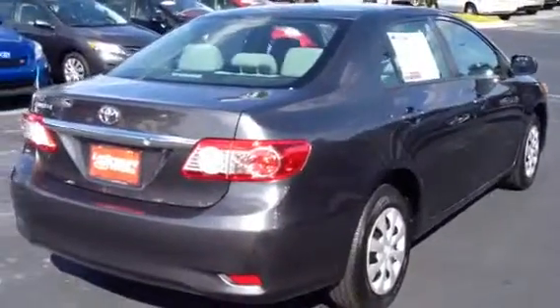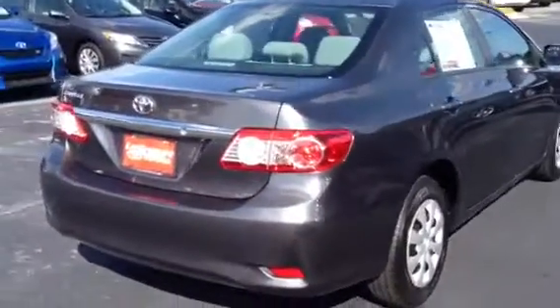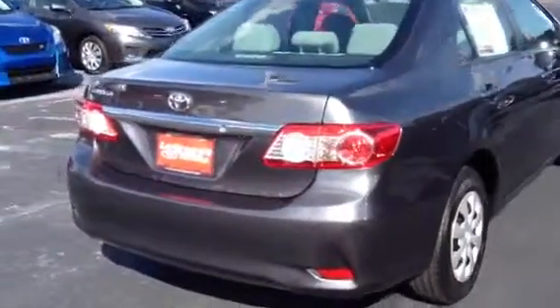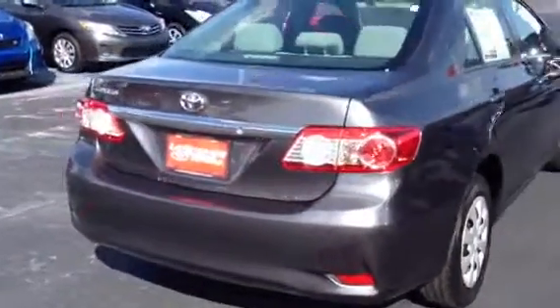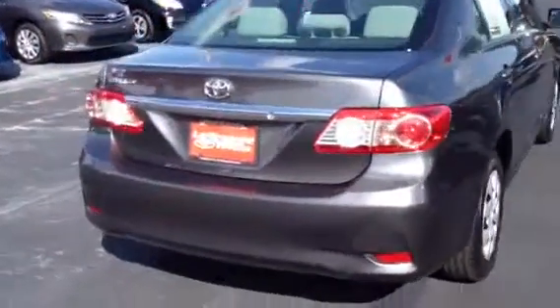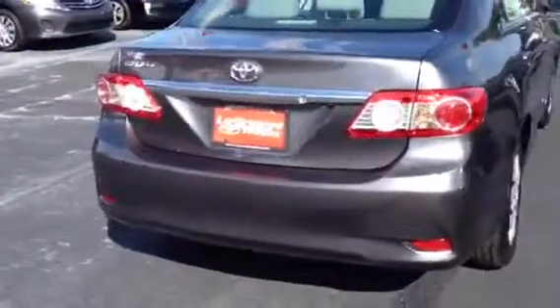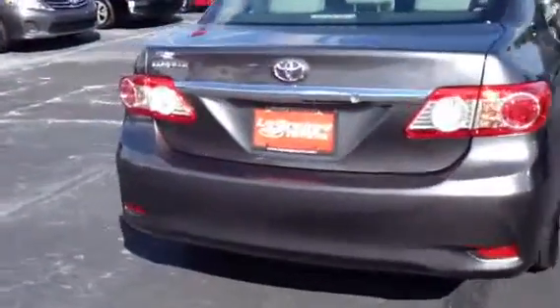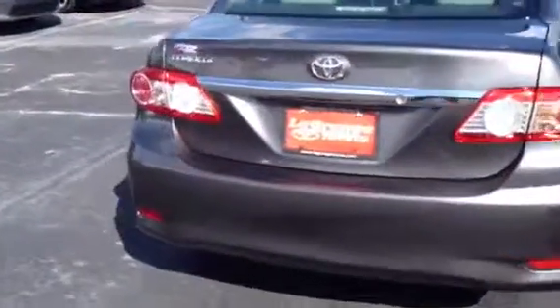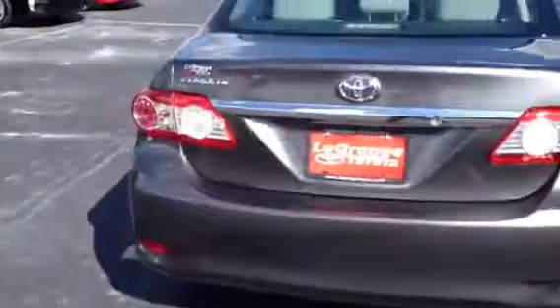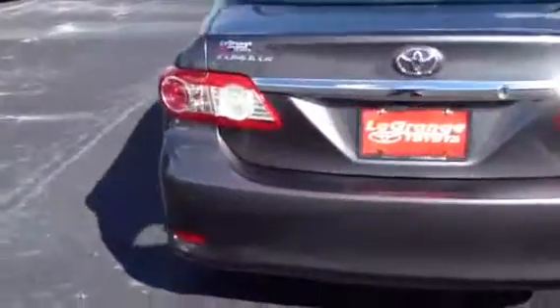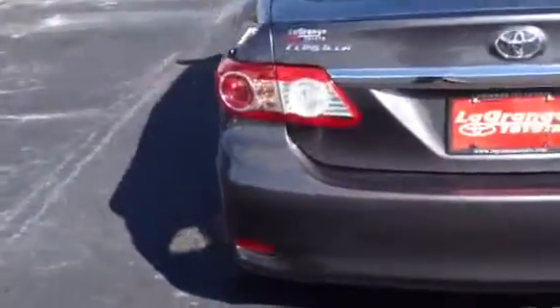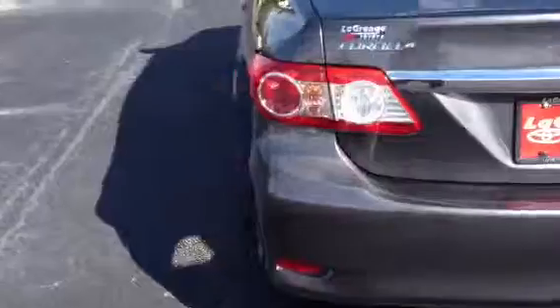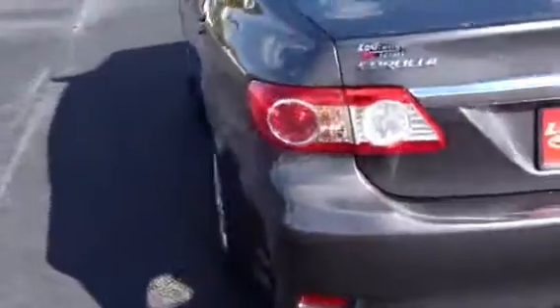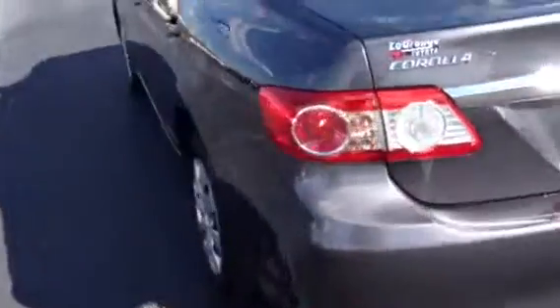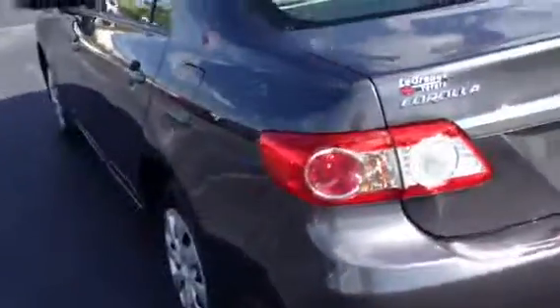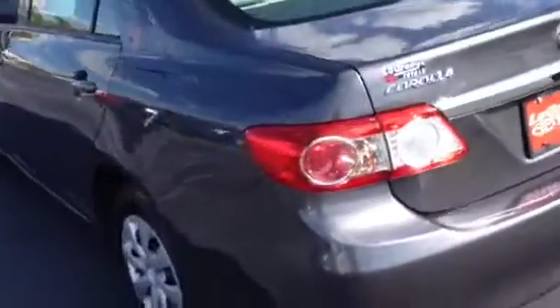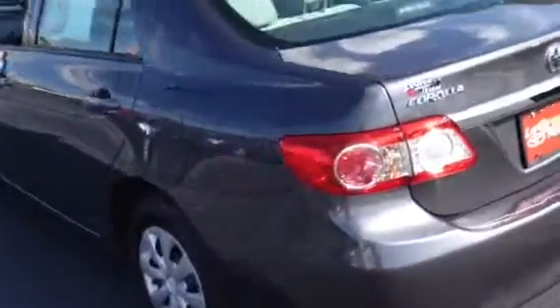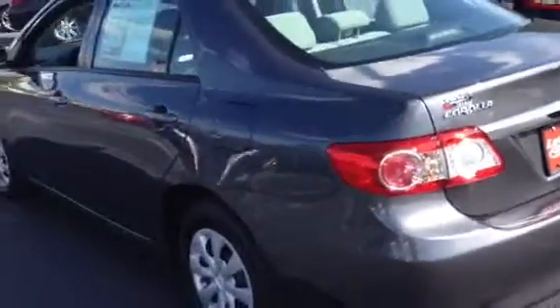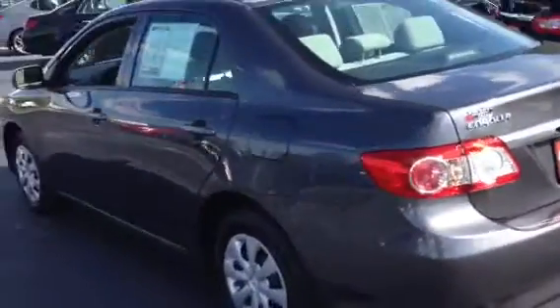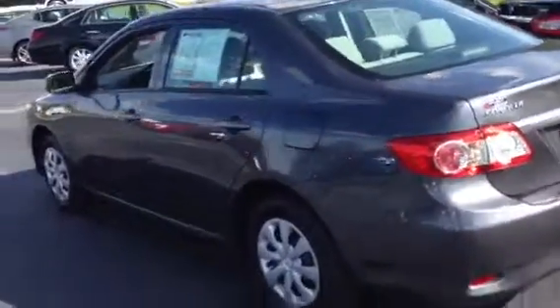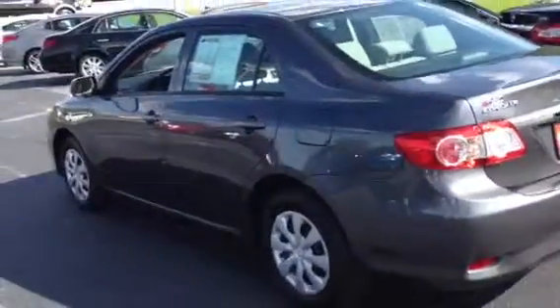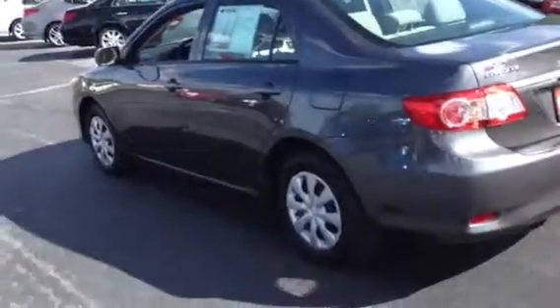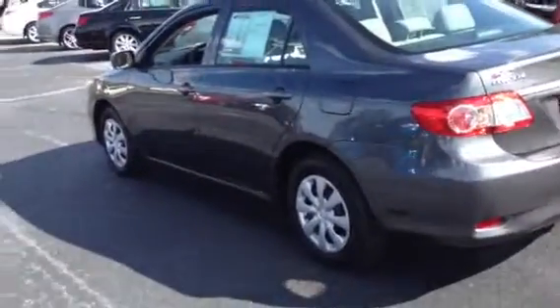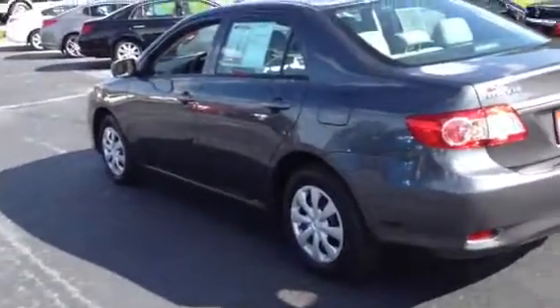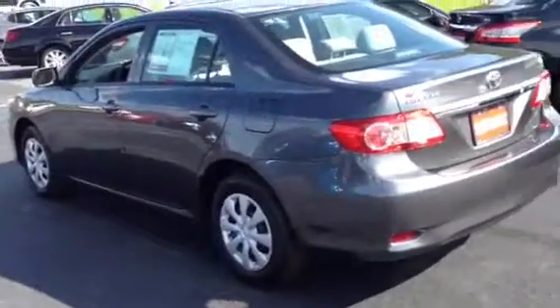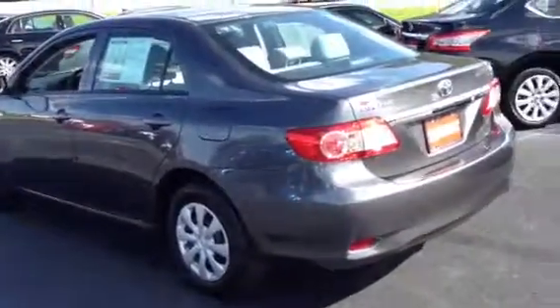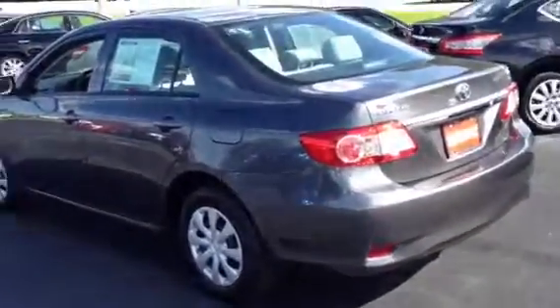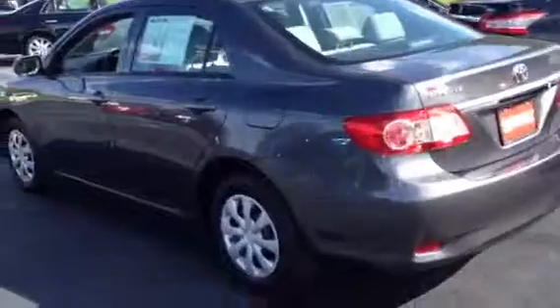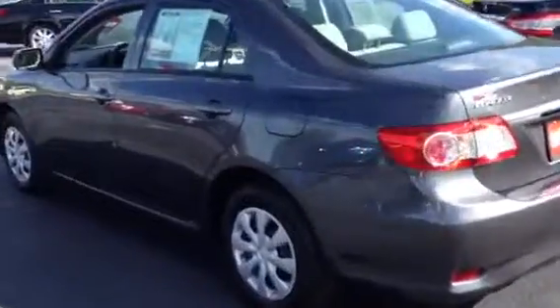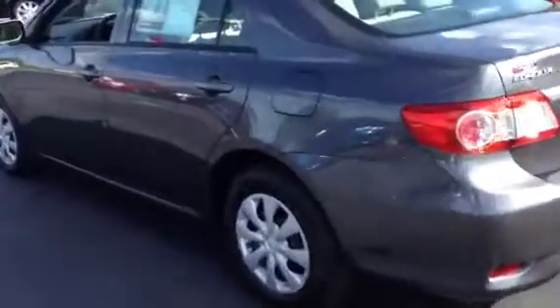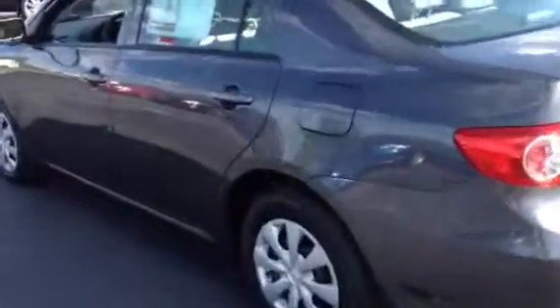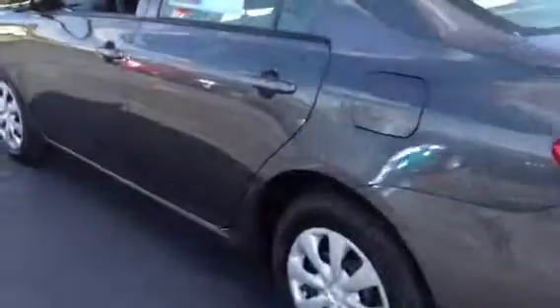We've got a big selection of used Corollas in stock — this is just one of many. I think we've got a total of nine pre-owned Corollas that are really, really nice.